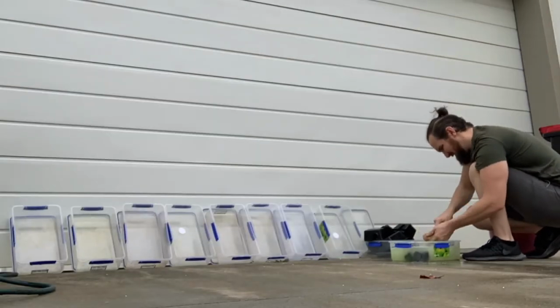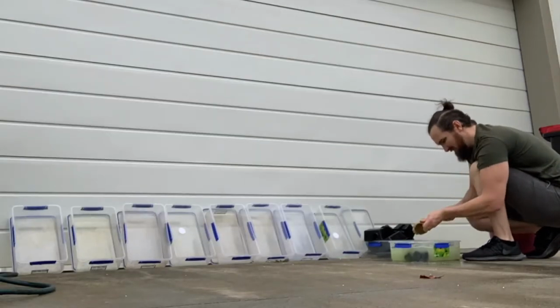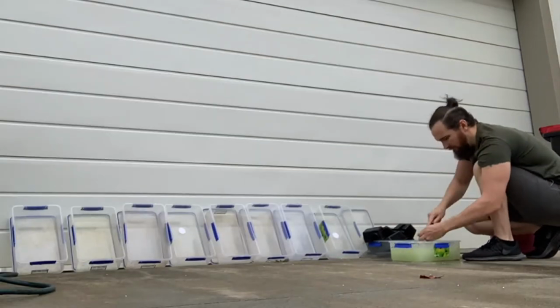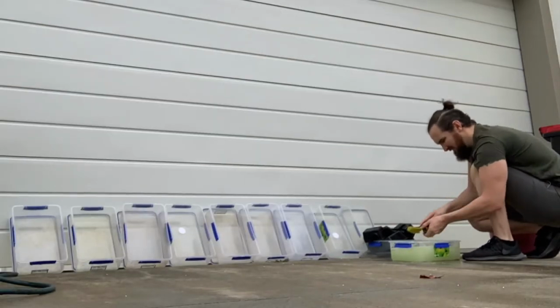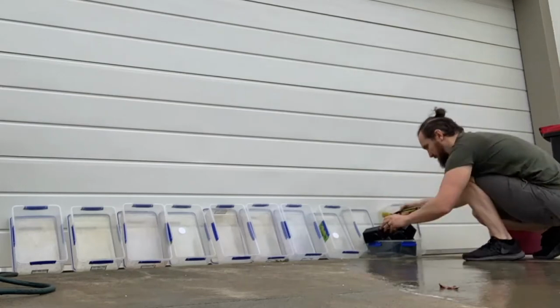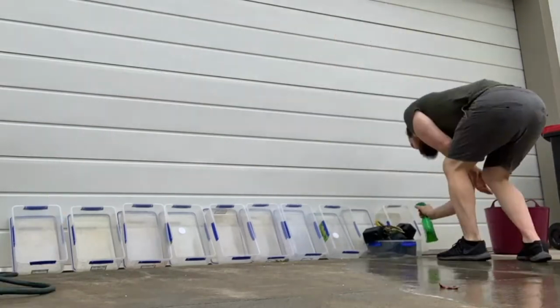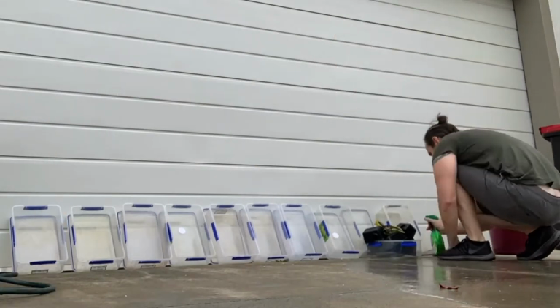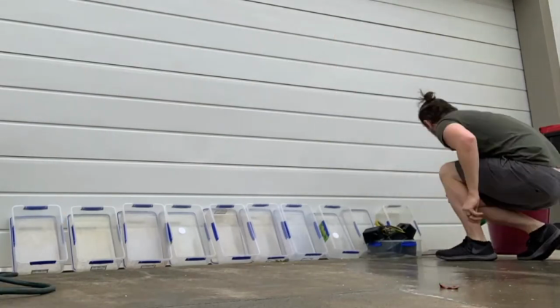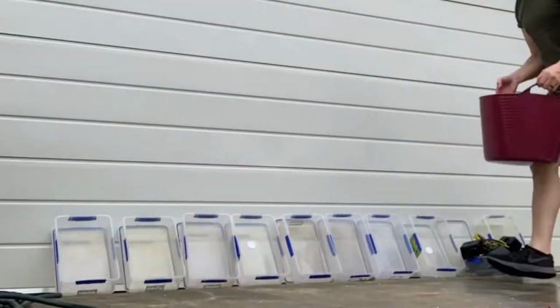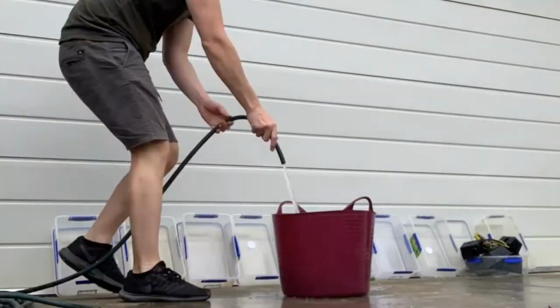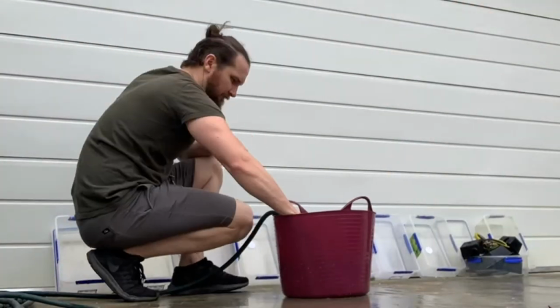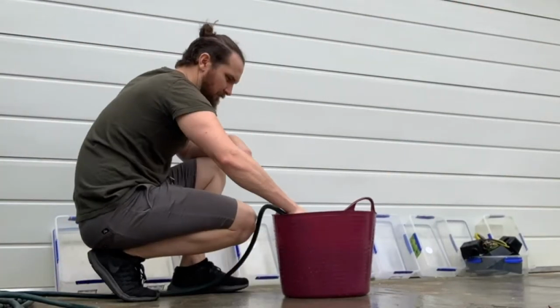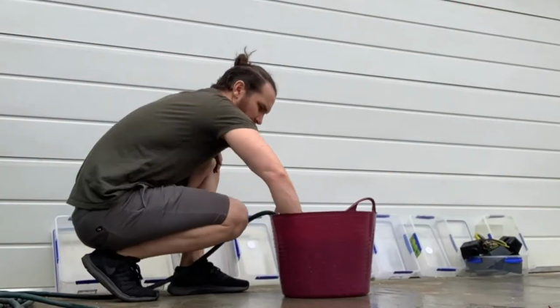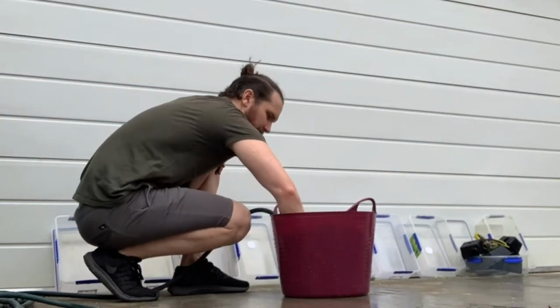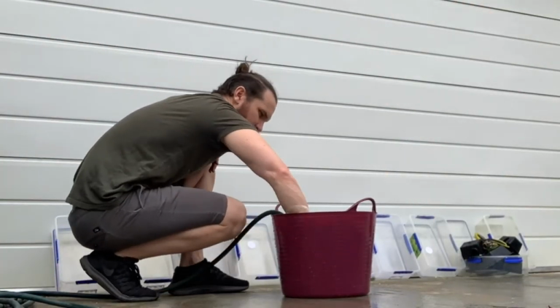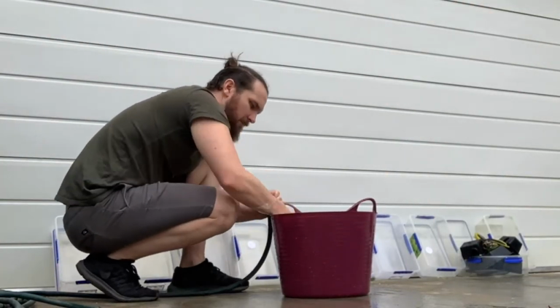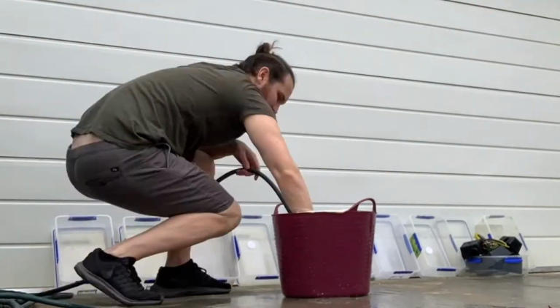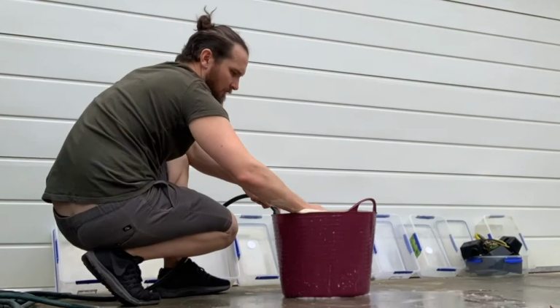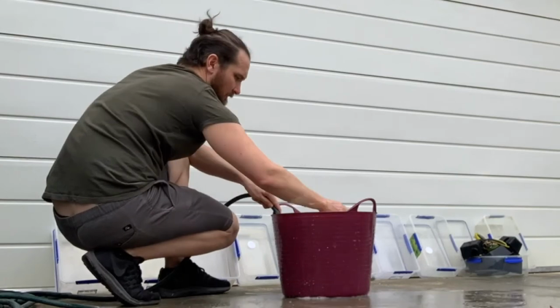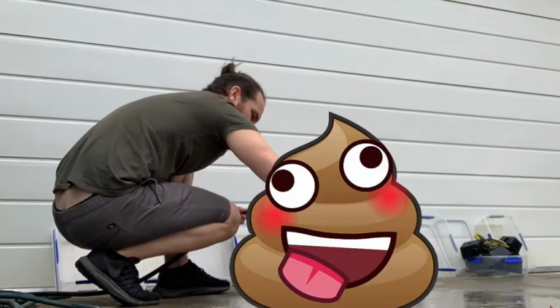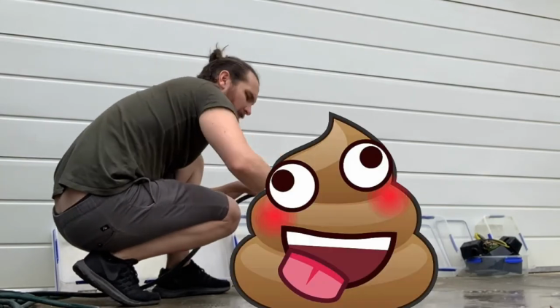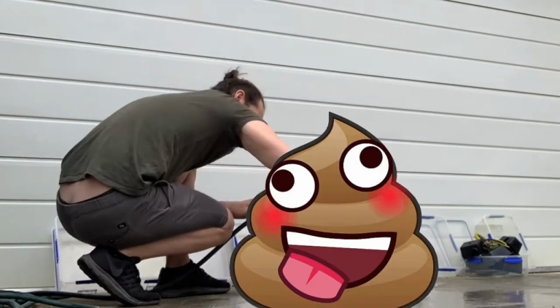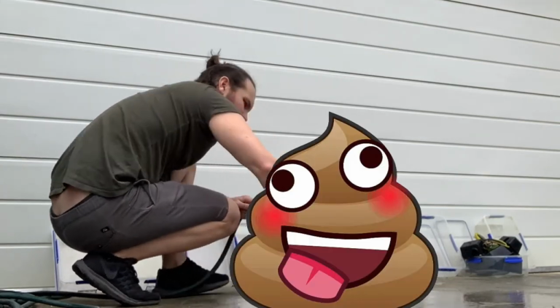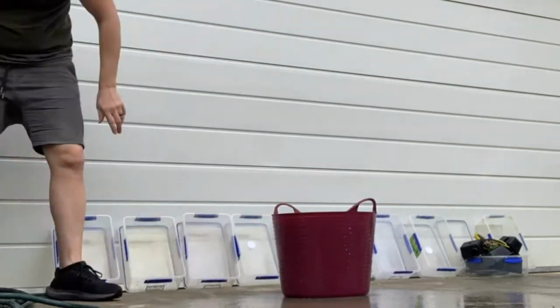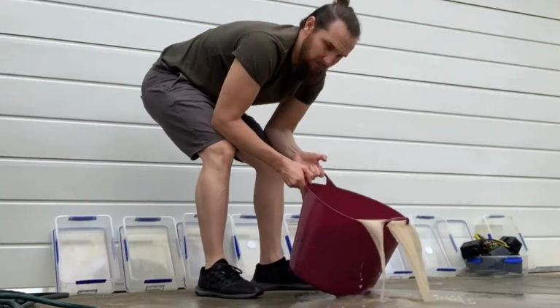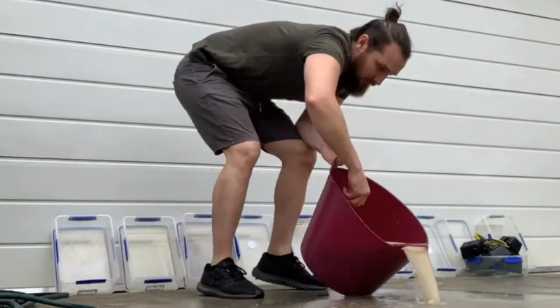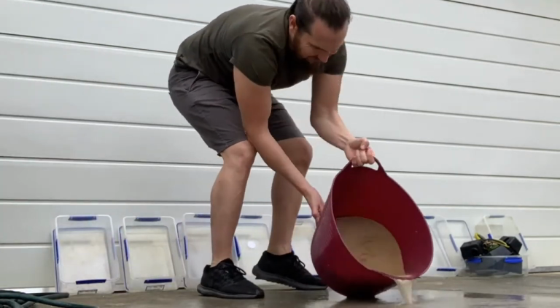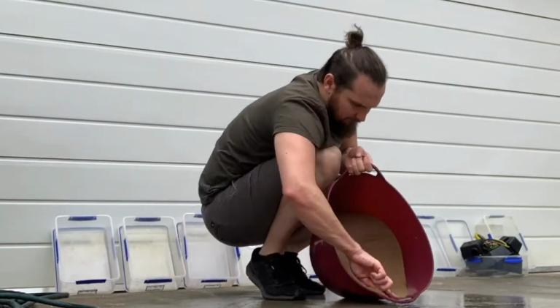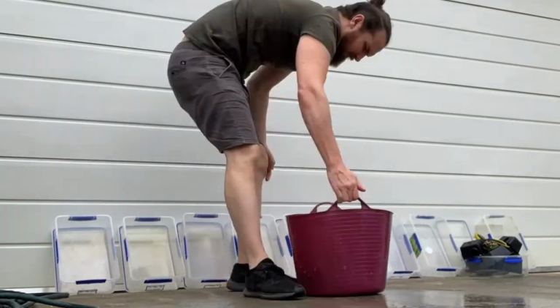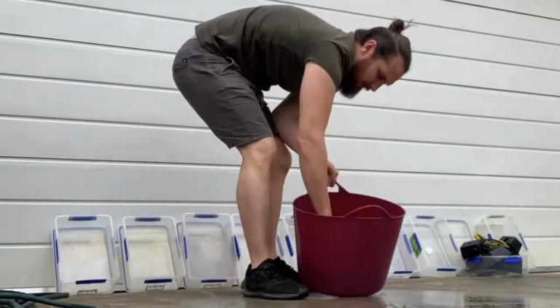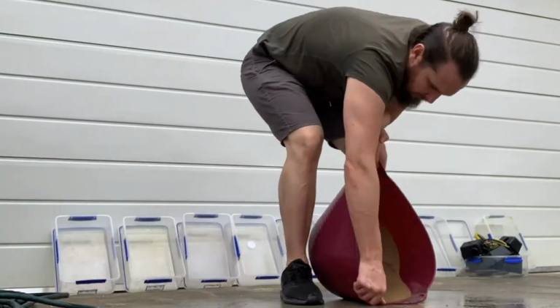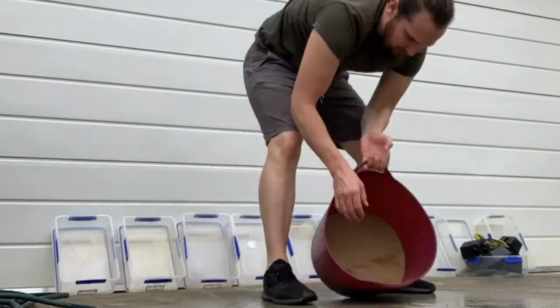So now we fill this tub with the old sand with water. The purpose for this is to get rid of any excess fecal matter, shed skin, and generally dirty sediment water.